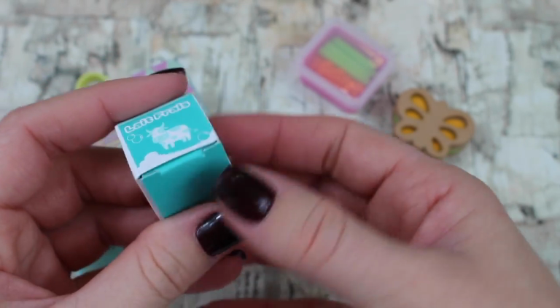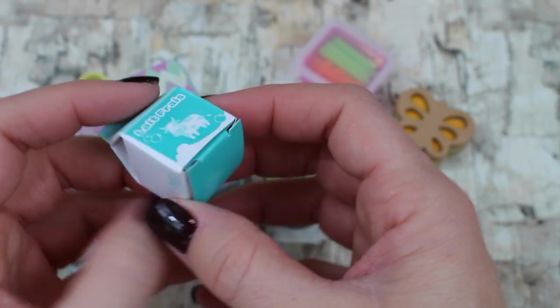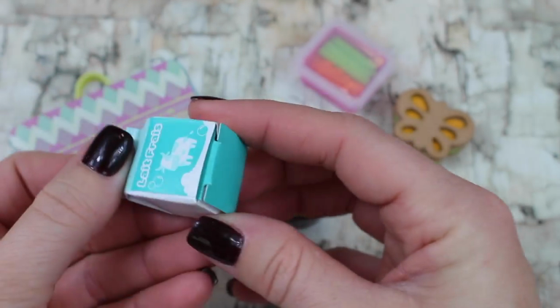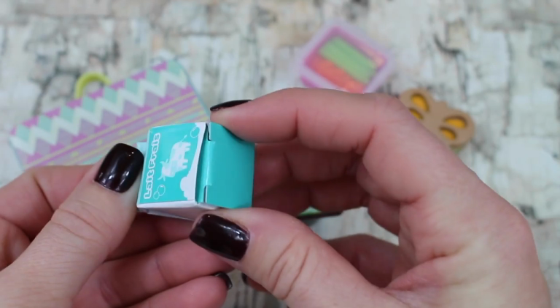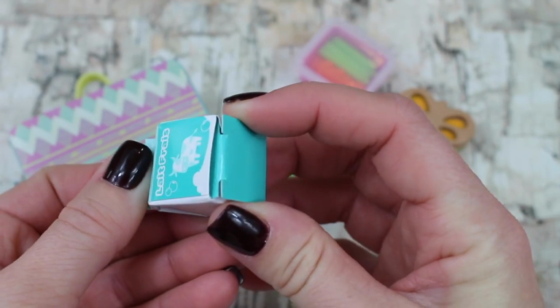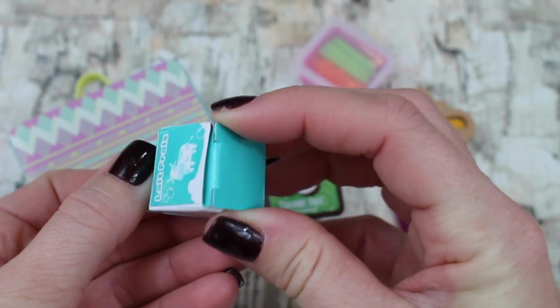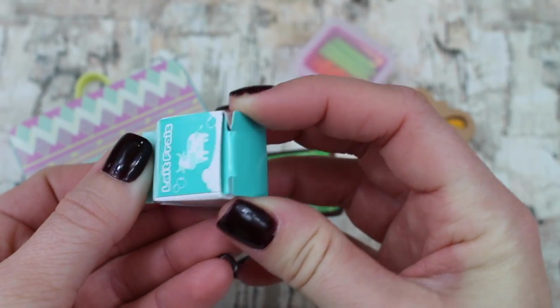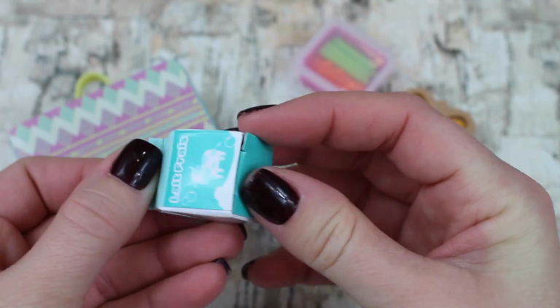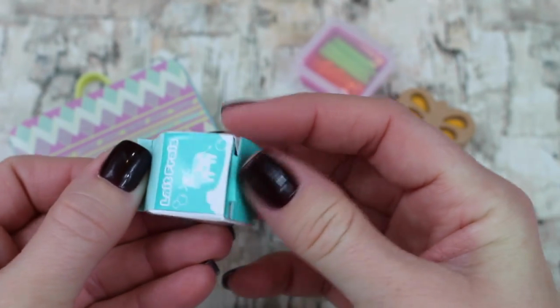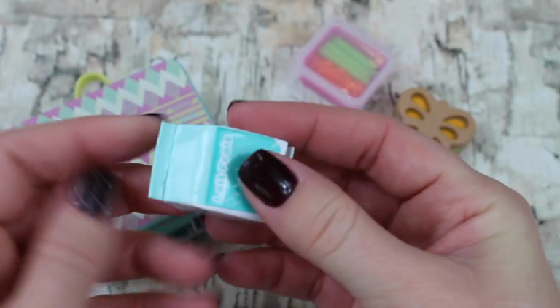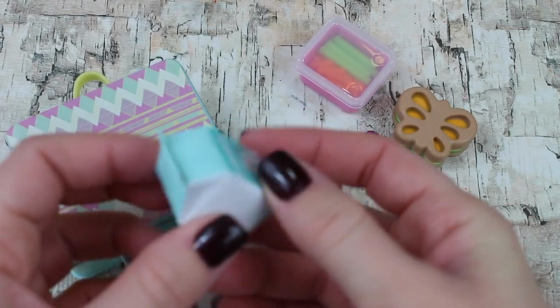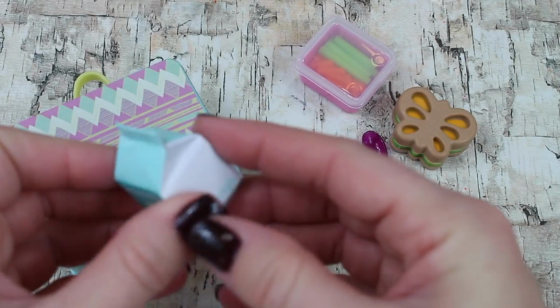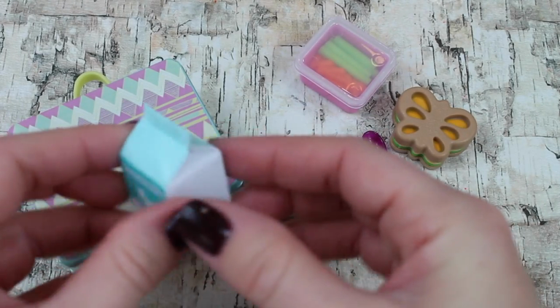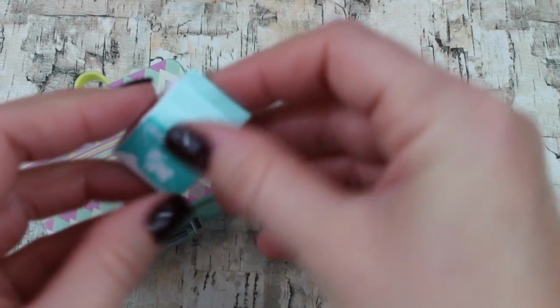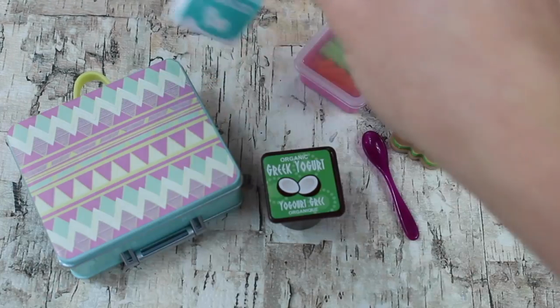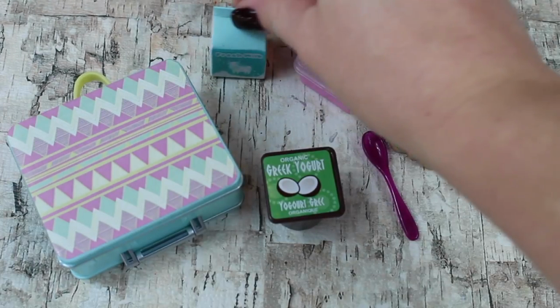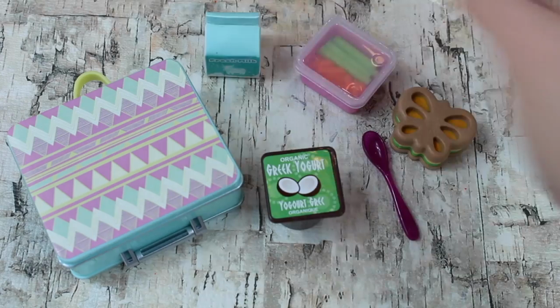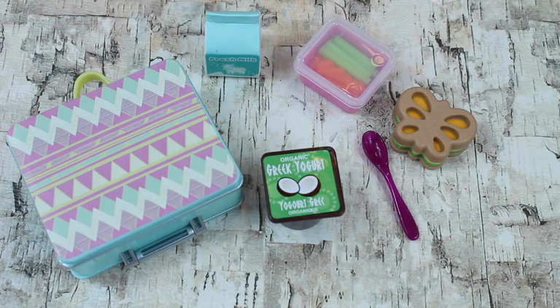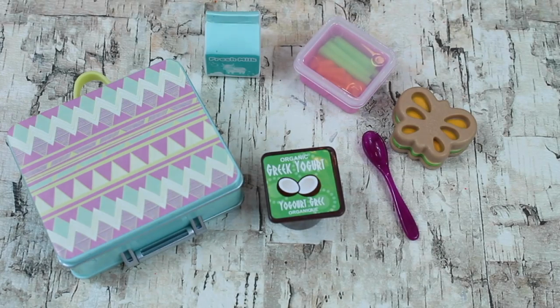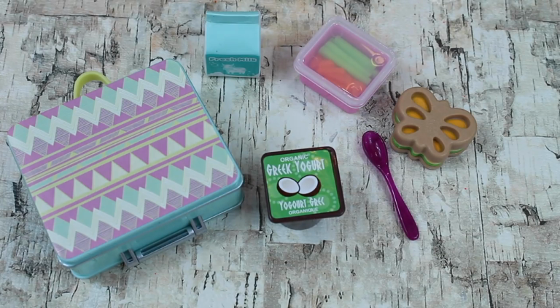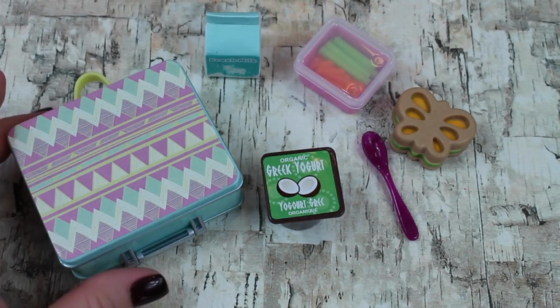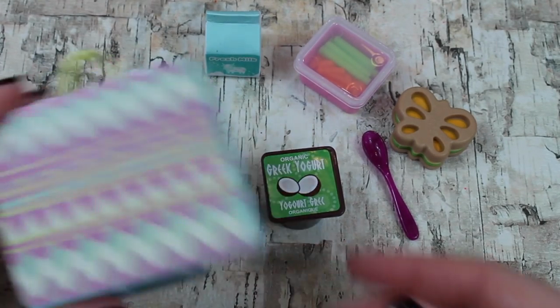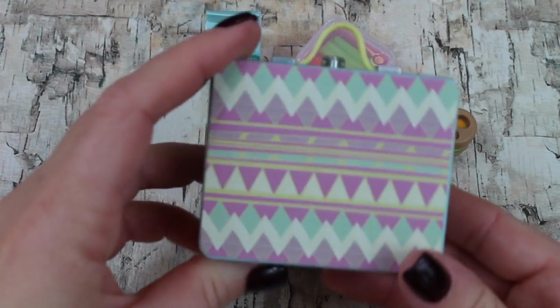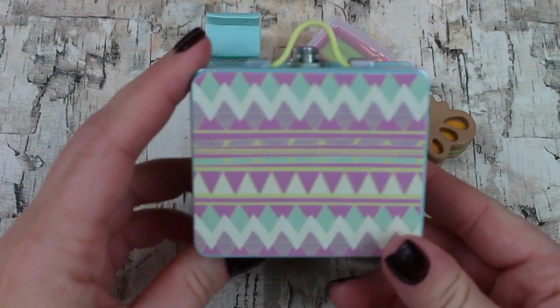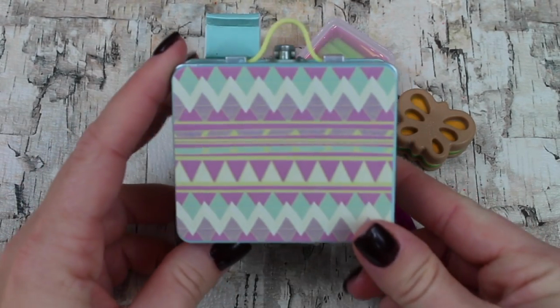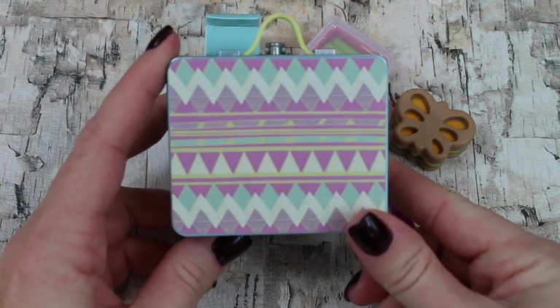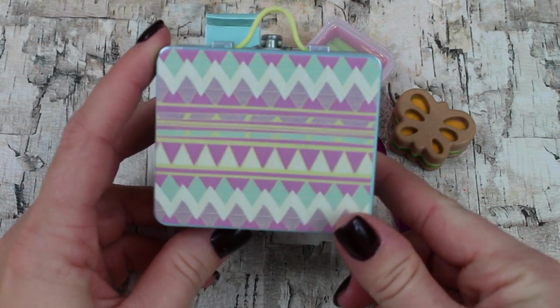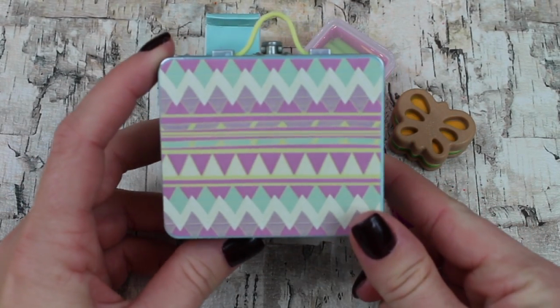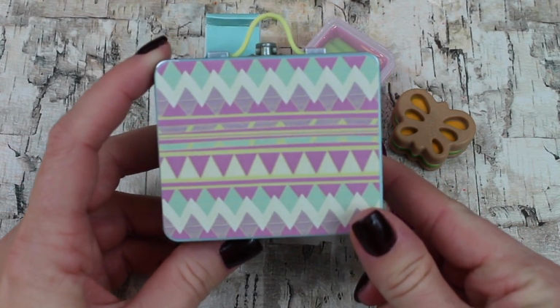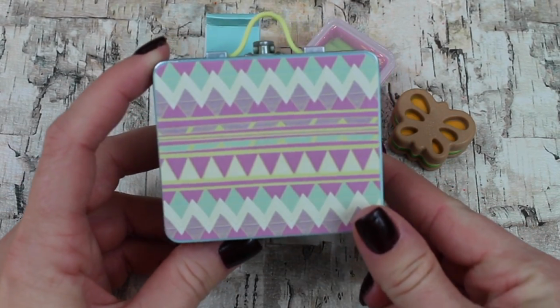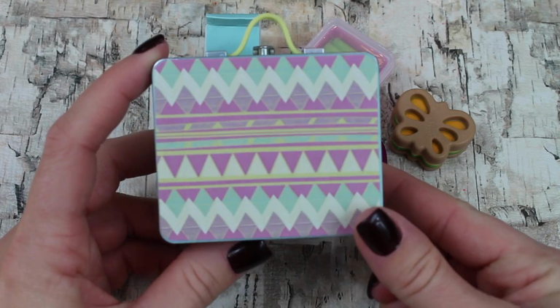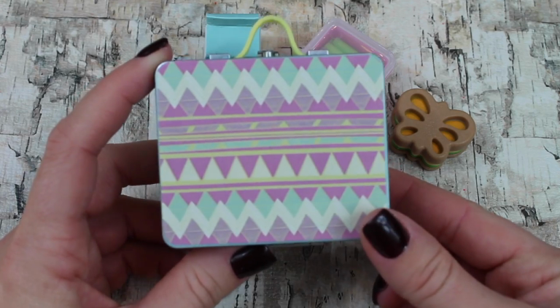If you look closely, you'll notice the milk carton is very similar to the milk carton printables that we have — it's put together the same way. If you want to make your own milk cartons, click on the link above.